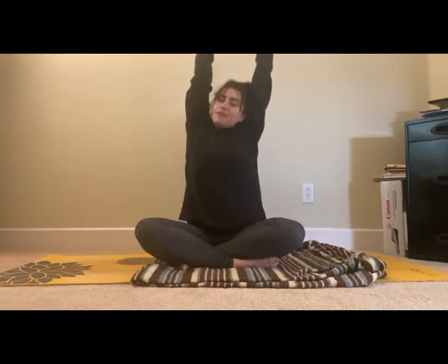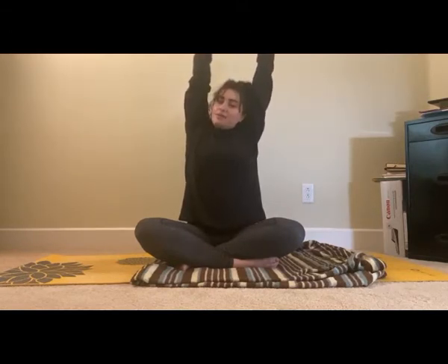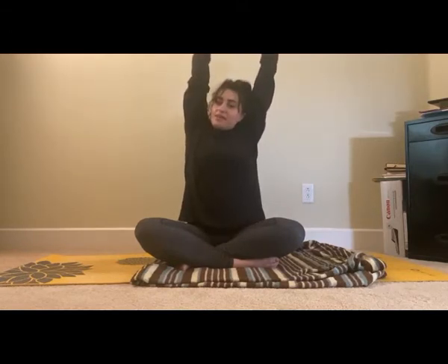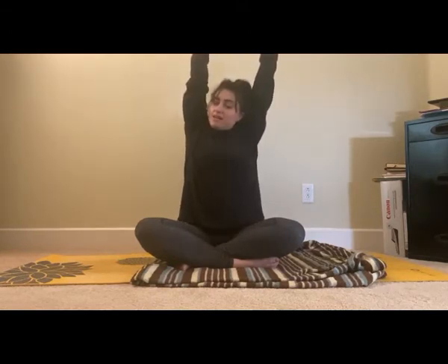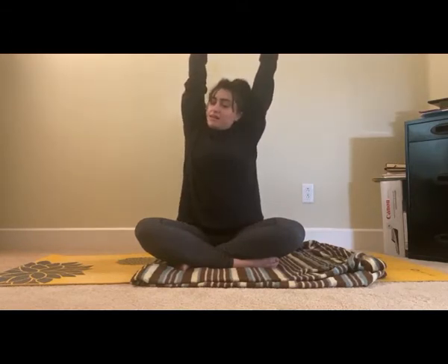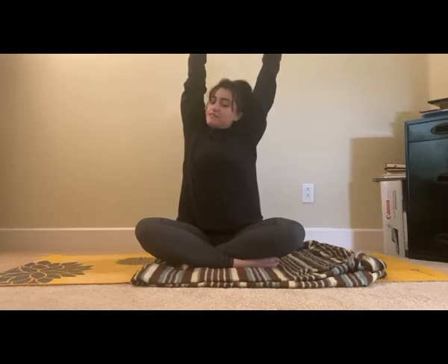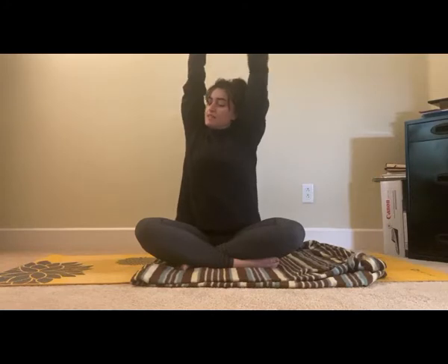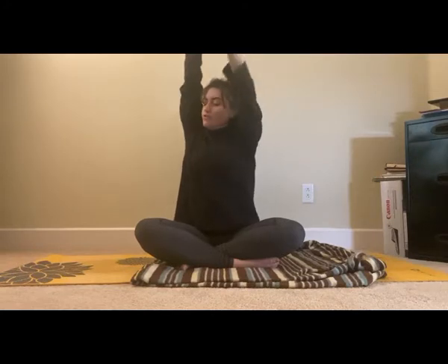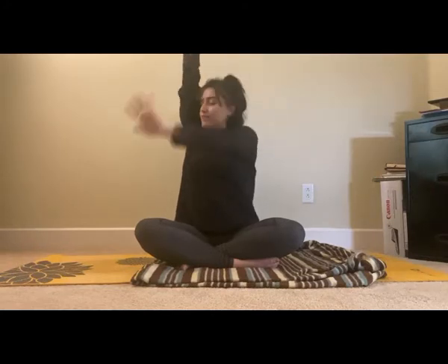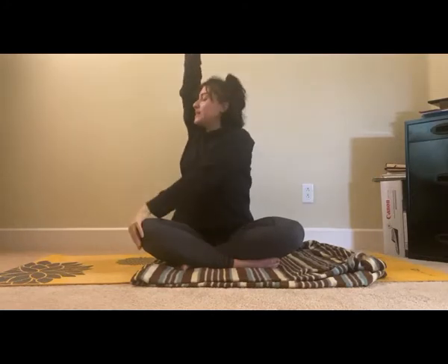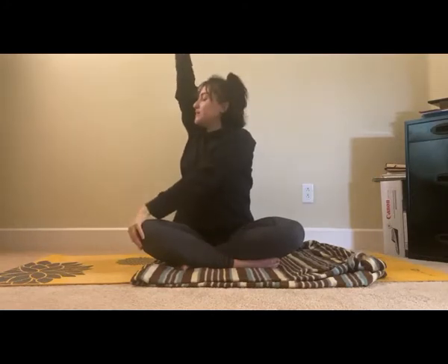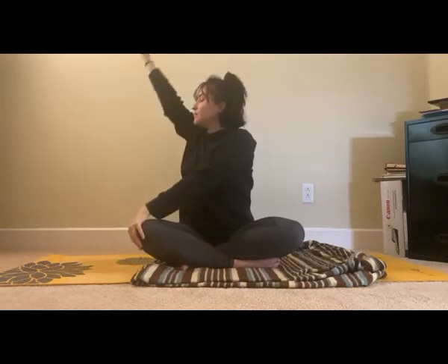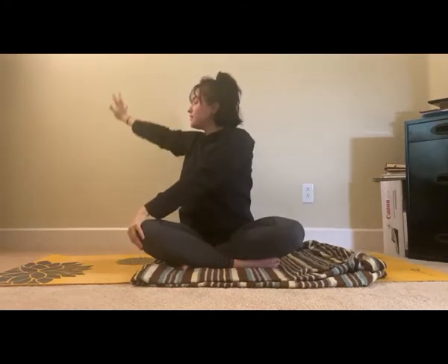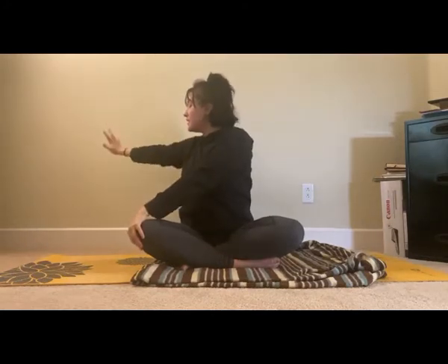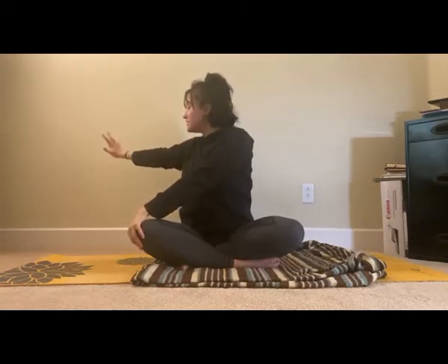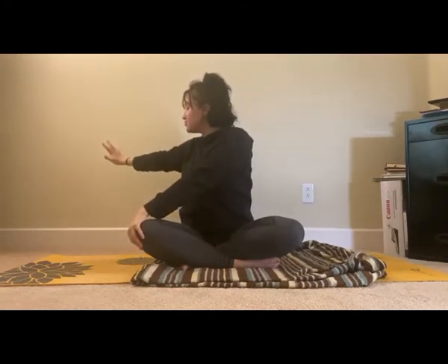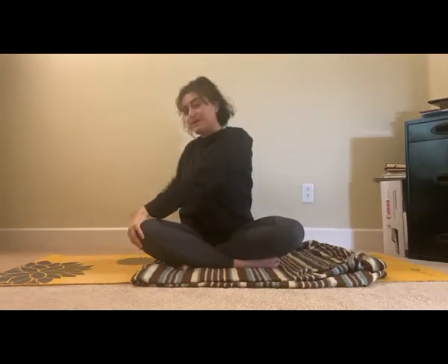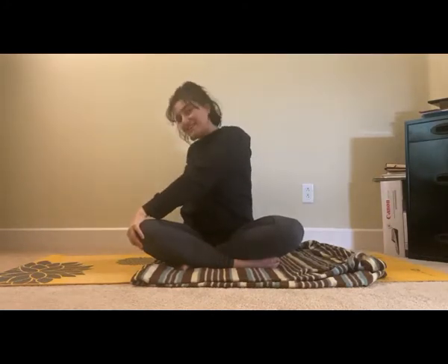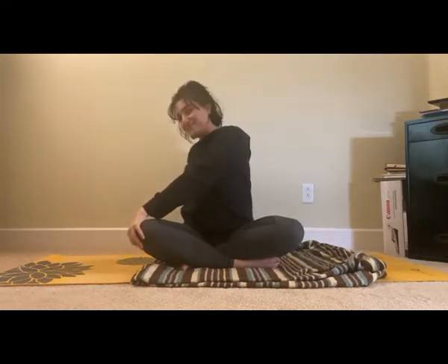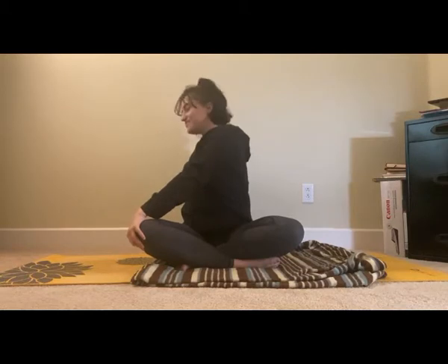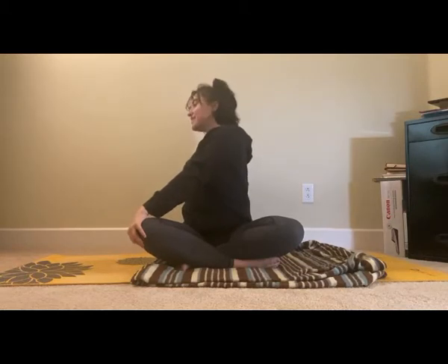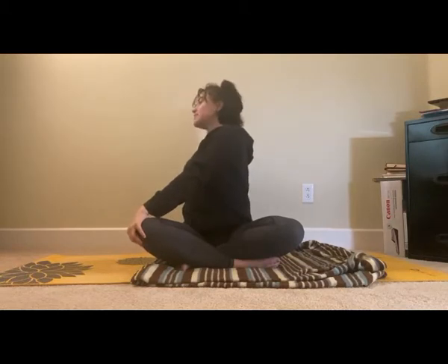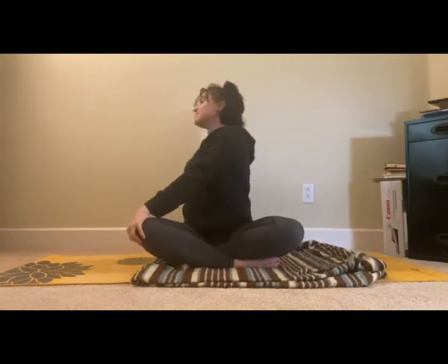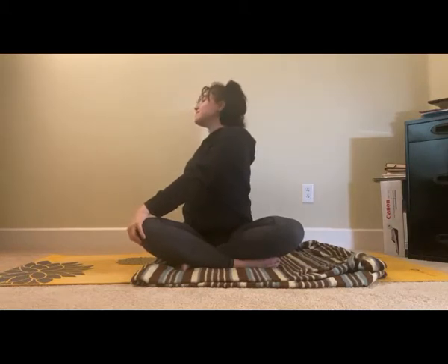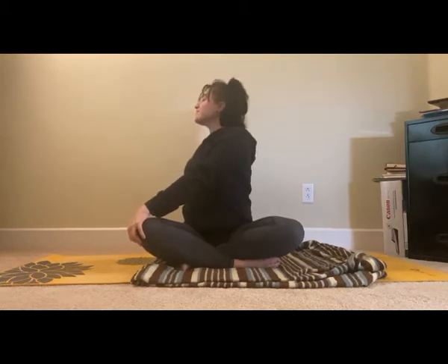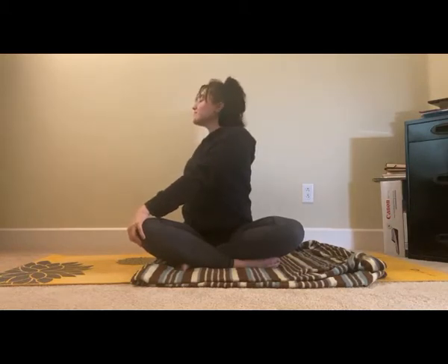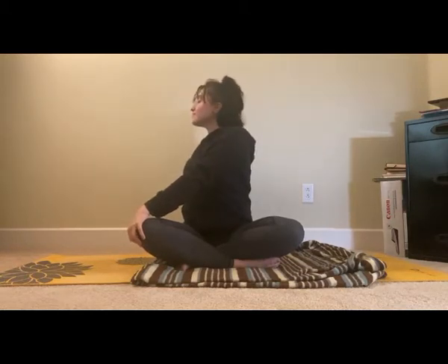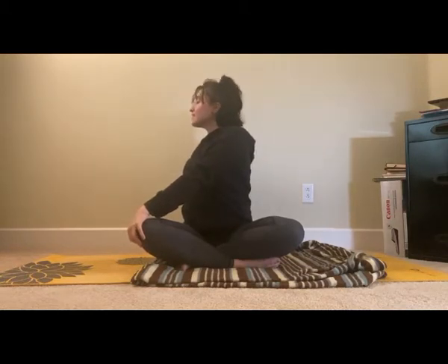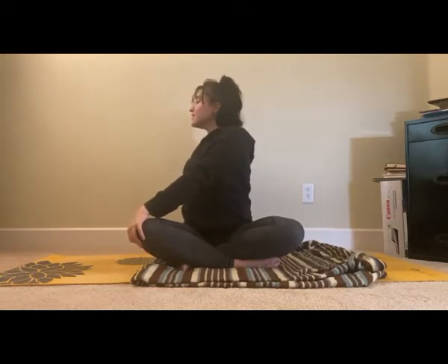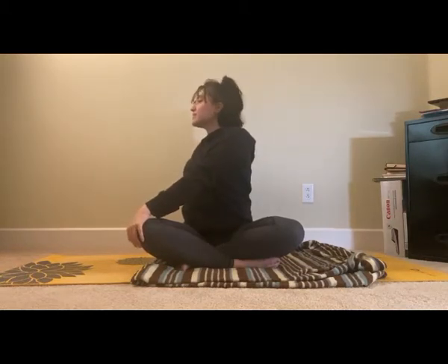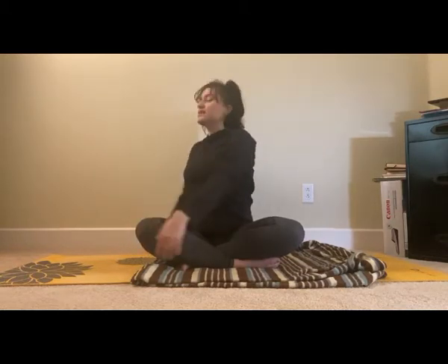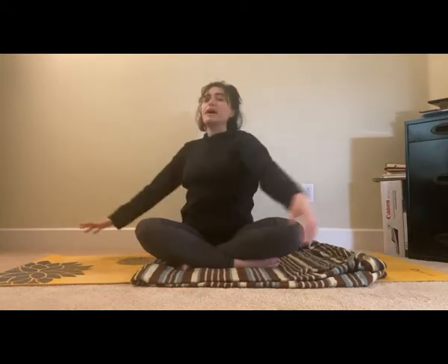Breathe out and put your right hand on your left knee and your left hand behind you, and breathe in. And breathe out and come back, and breathe in and spread your fingertips and lift up. And breathe out and left hand over on the right knee and right hand behind you, breathe in. And breathe out and come back.